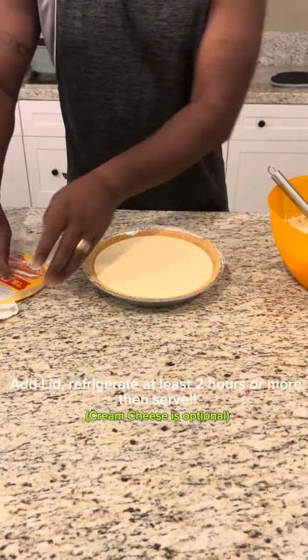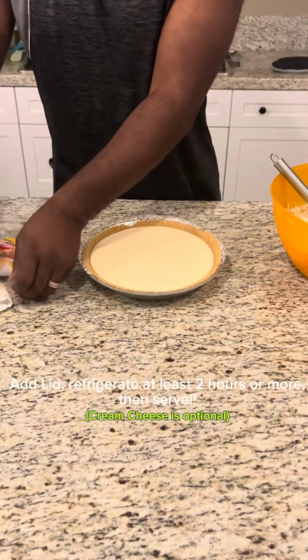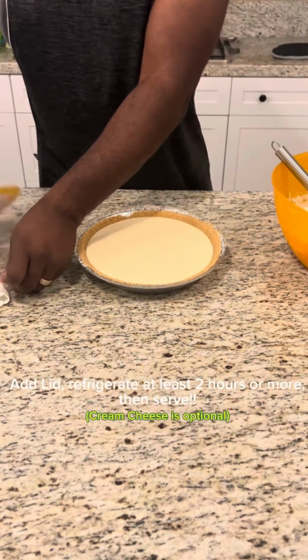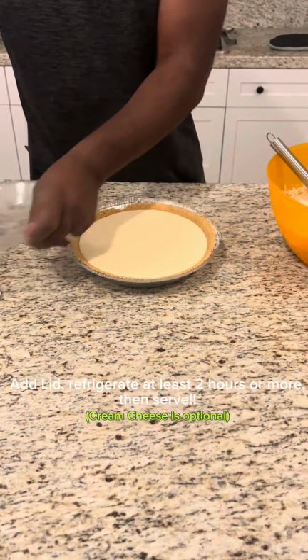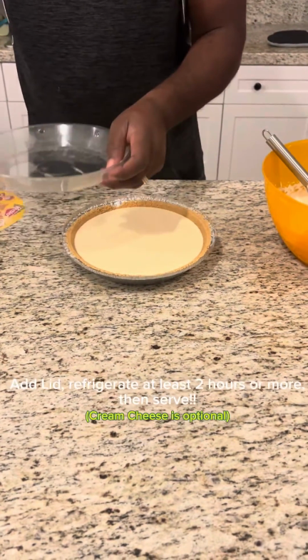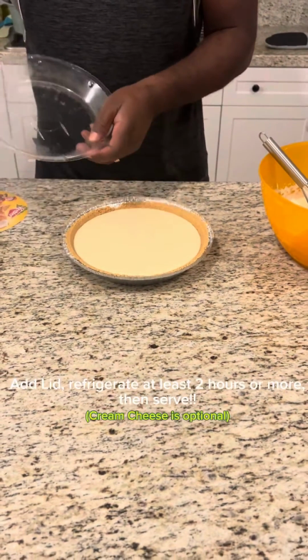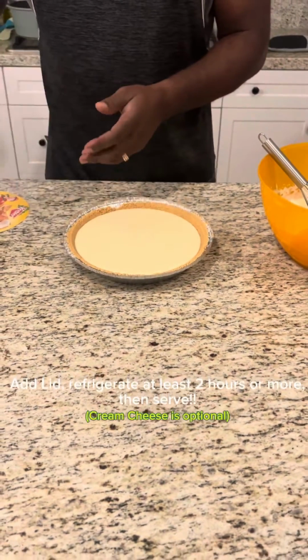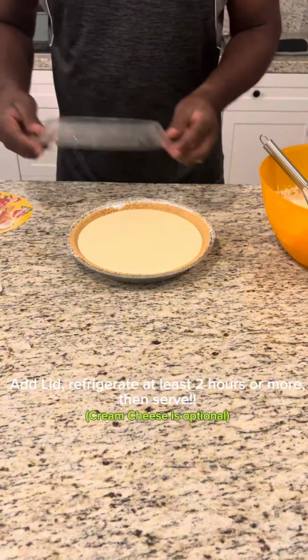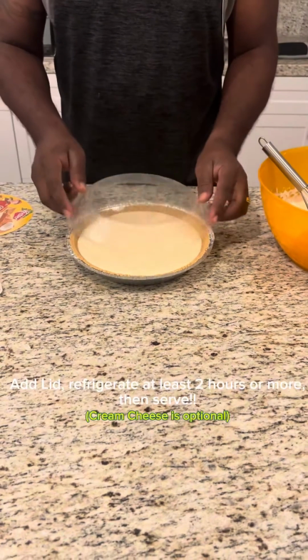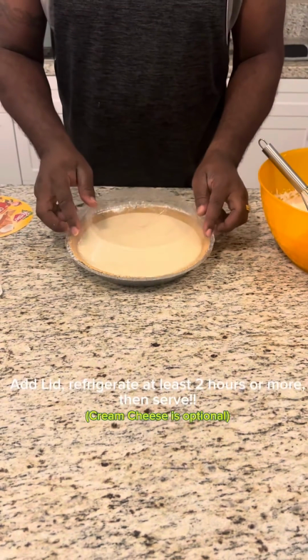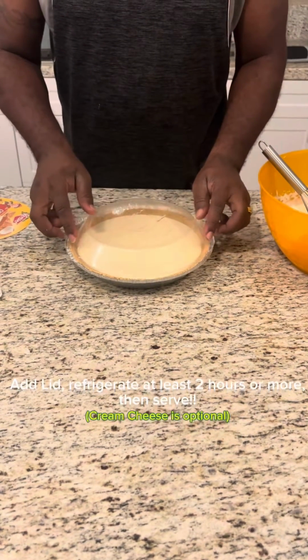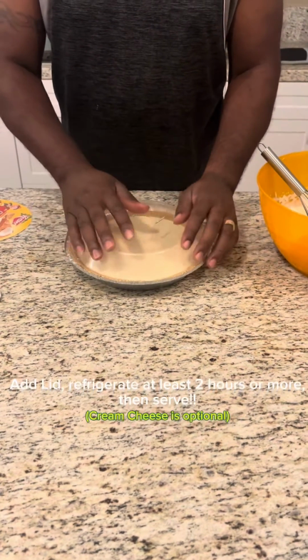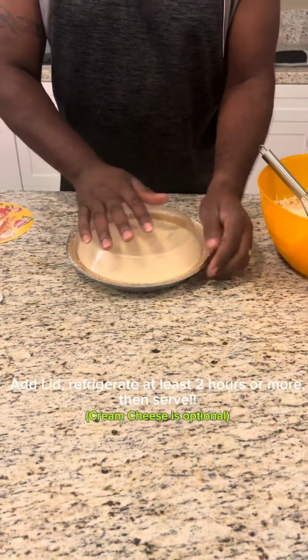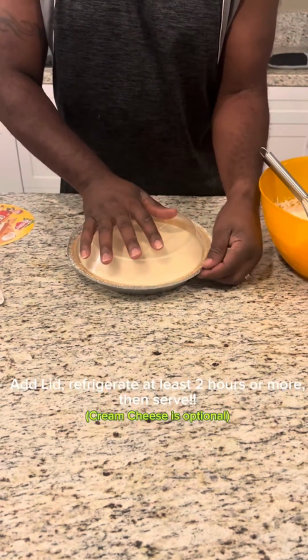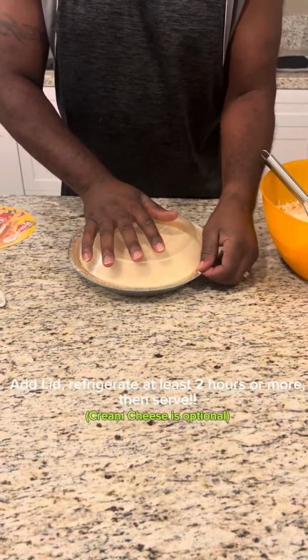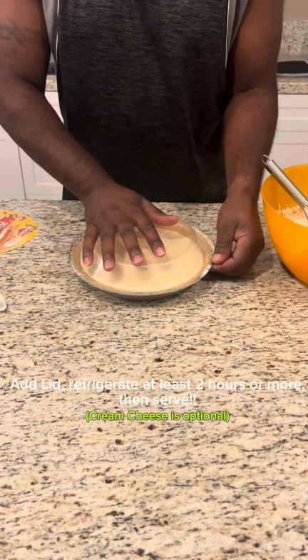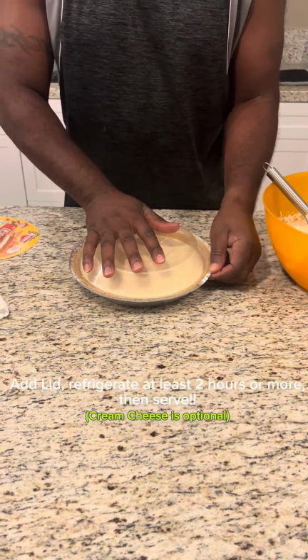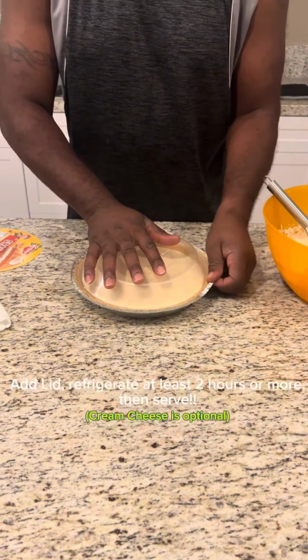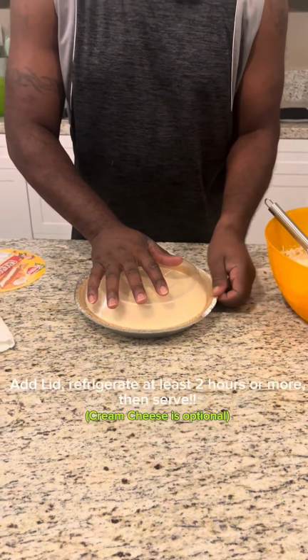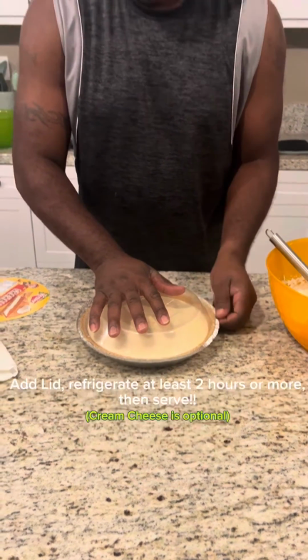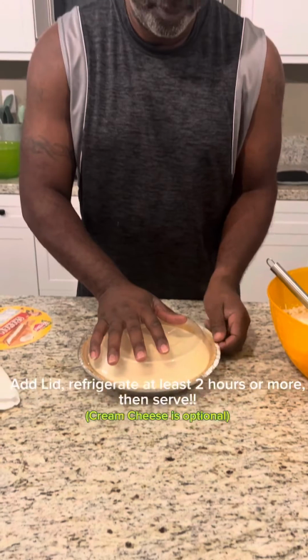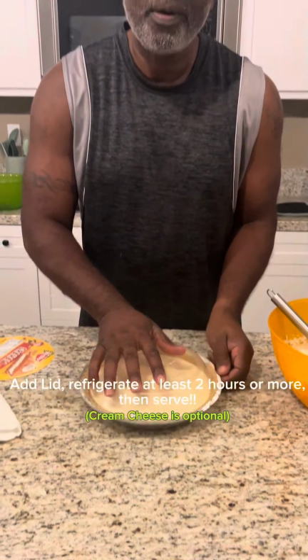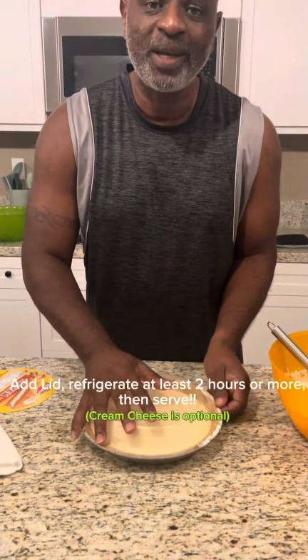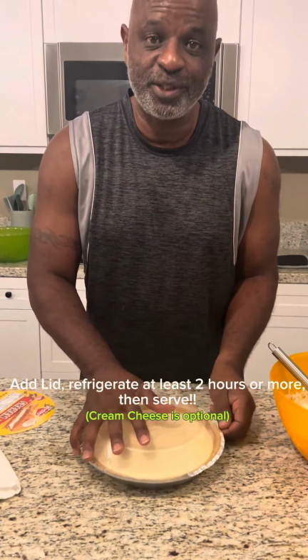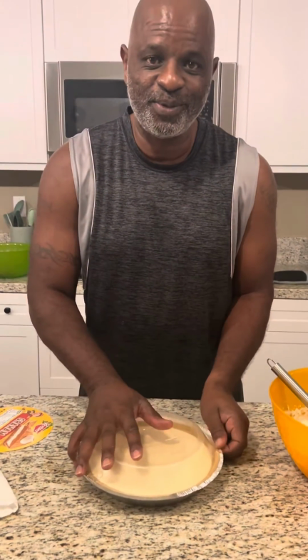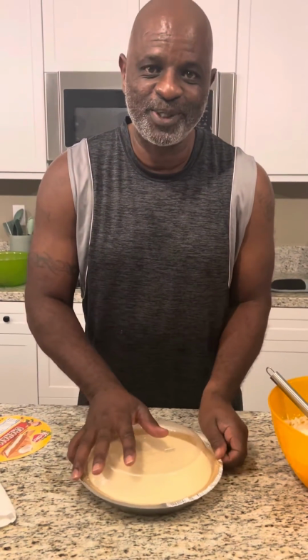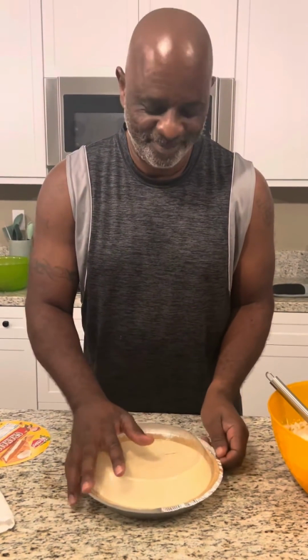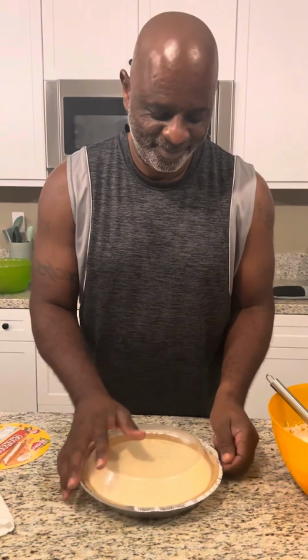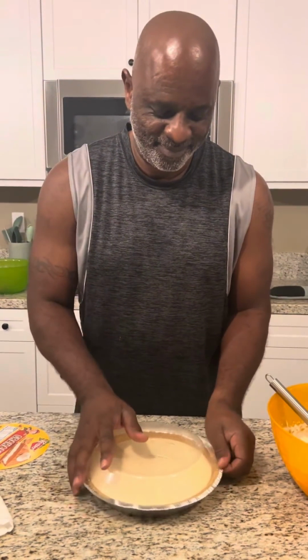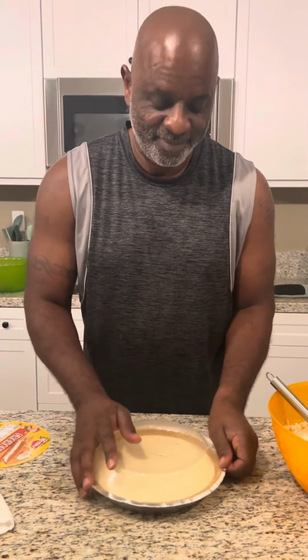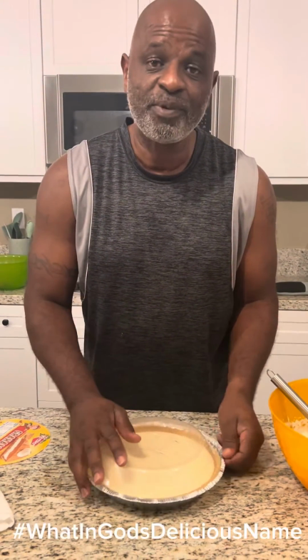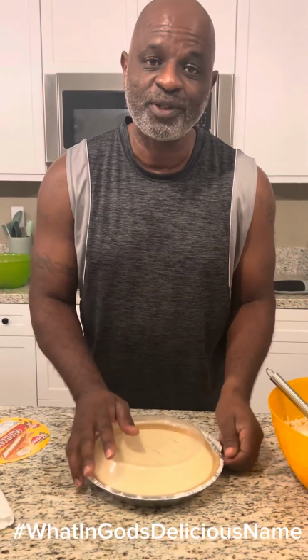That's it. Pour the top back on it, then put it in the fridge for at least two hours before serving.